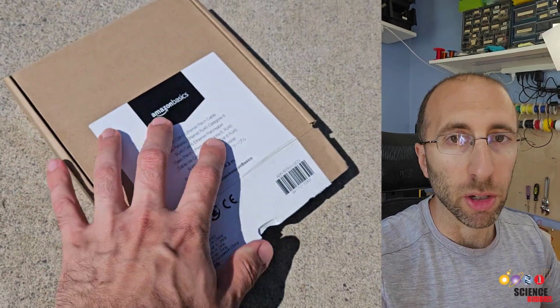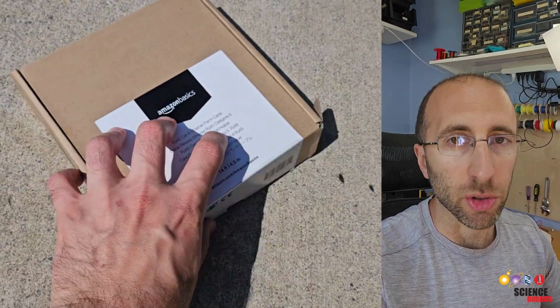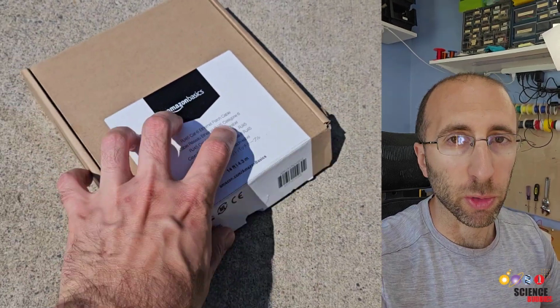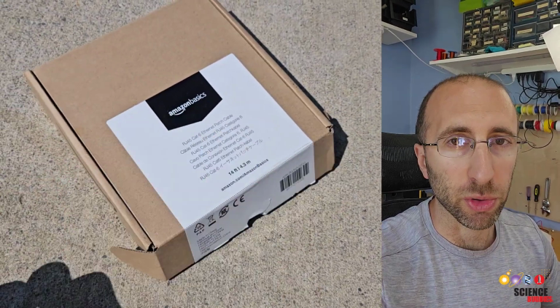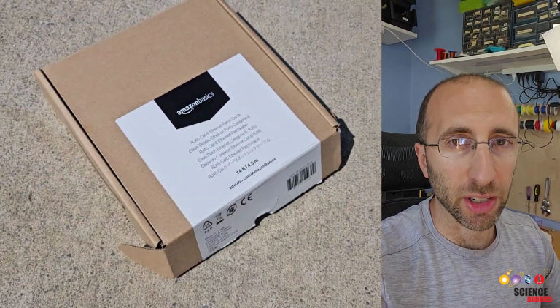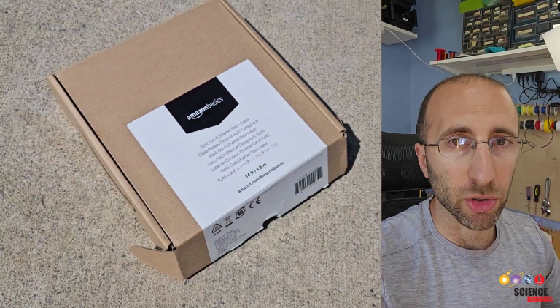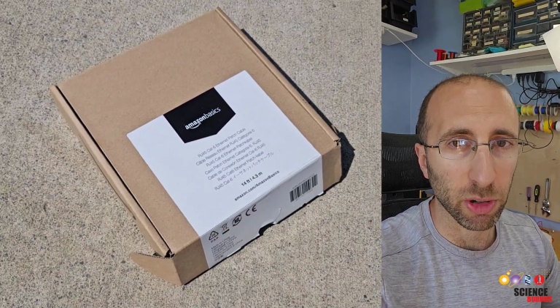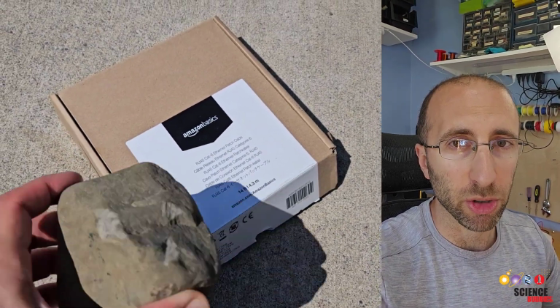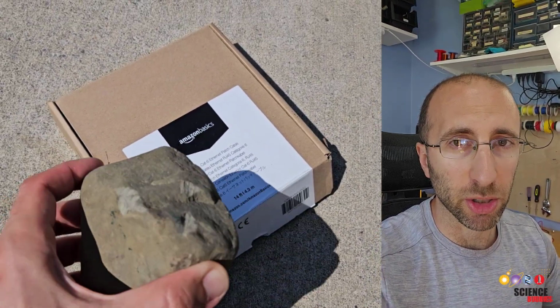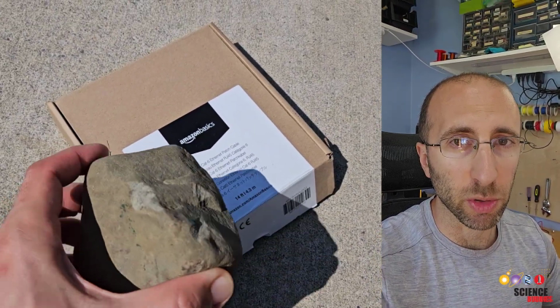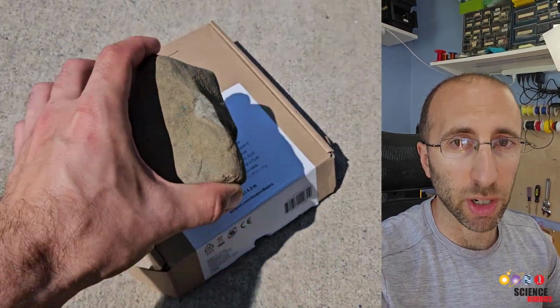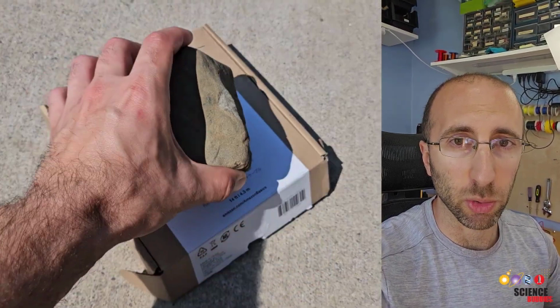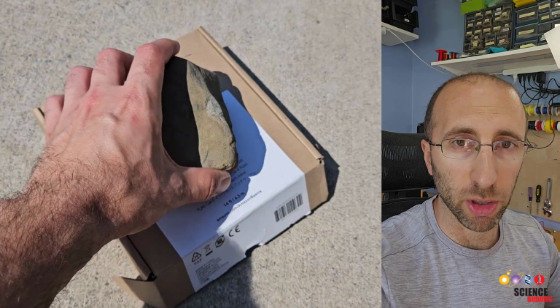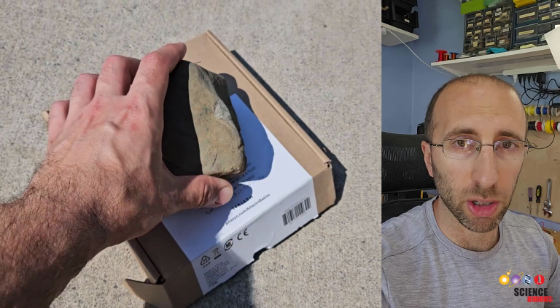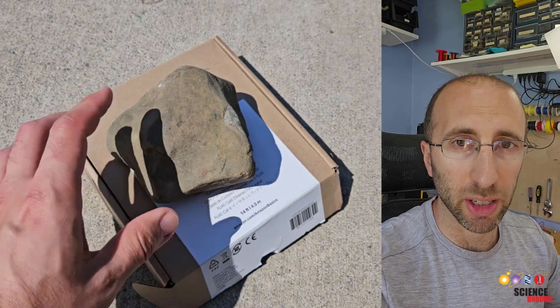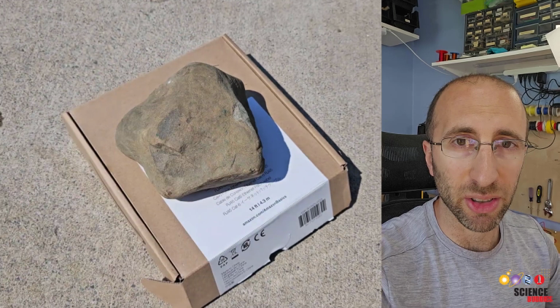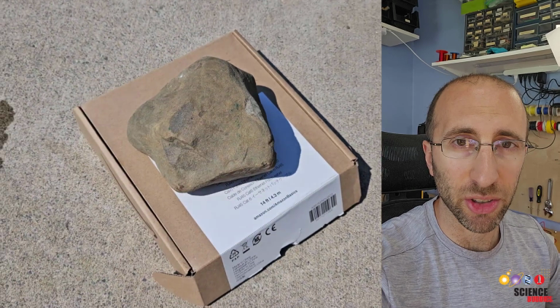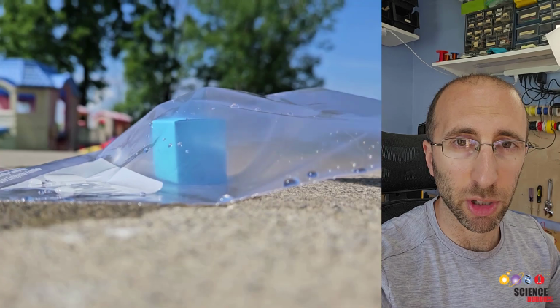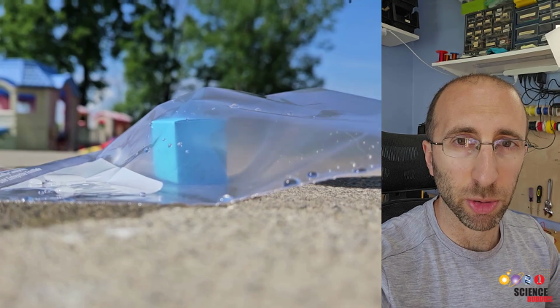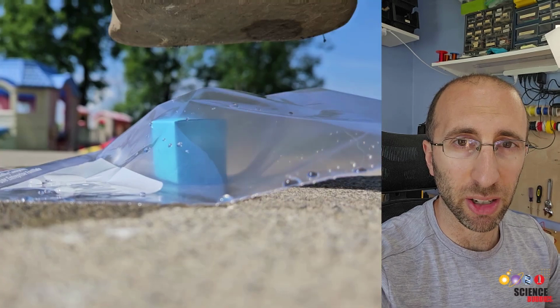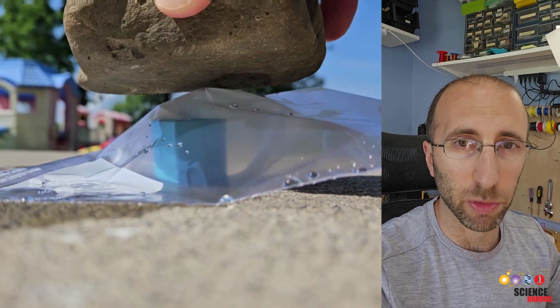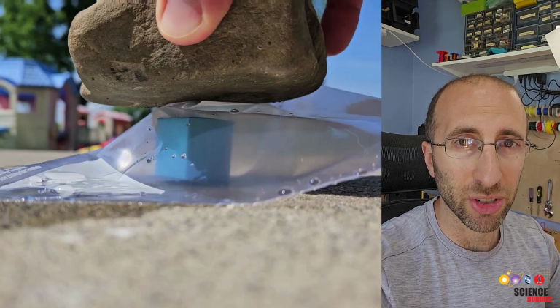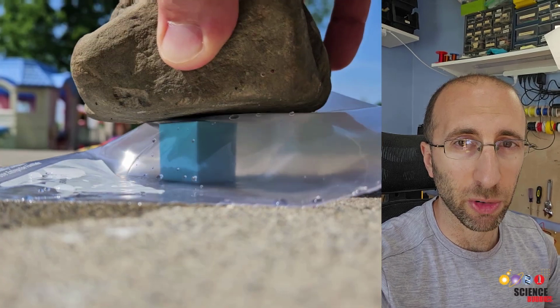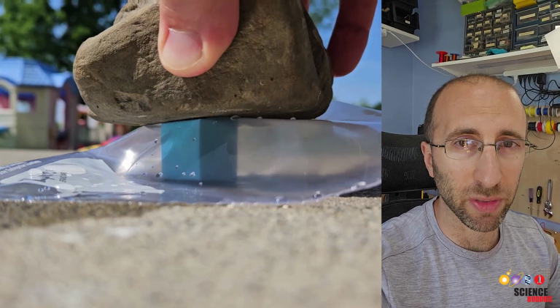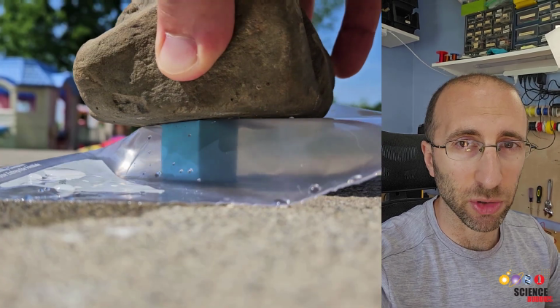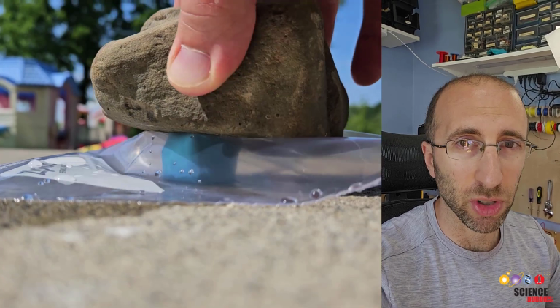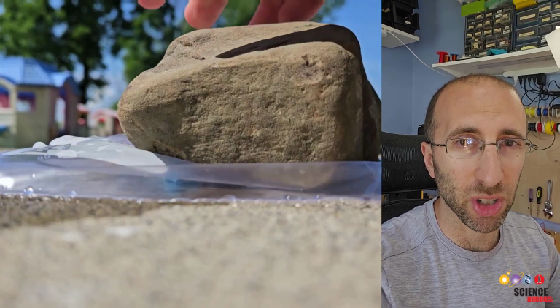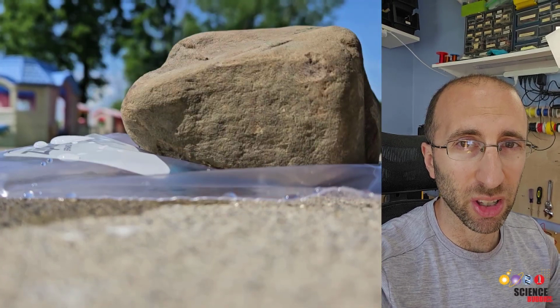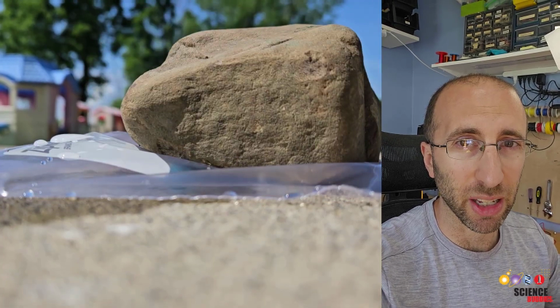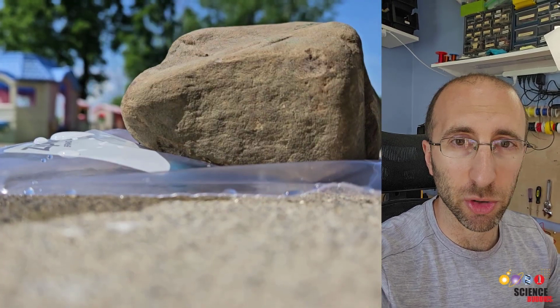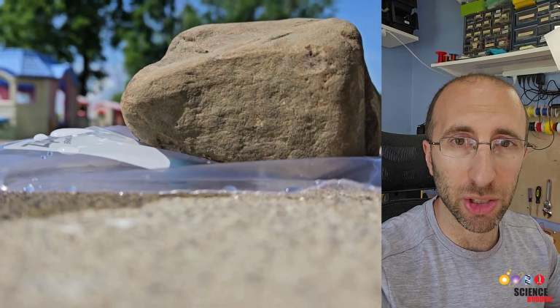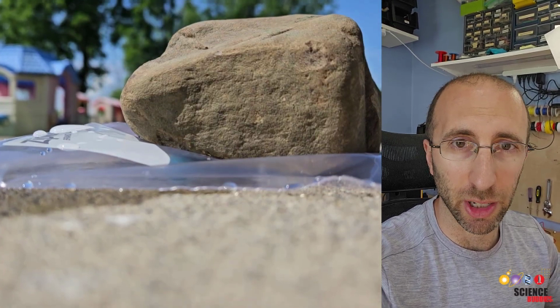So for a cool science or engineering project, you can try to run the gauntlet and design something to protect them from a series of hazards, just like in a MrBeast video.